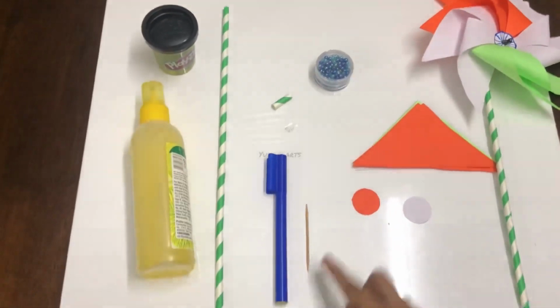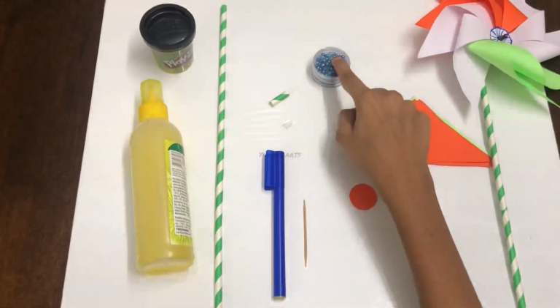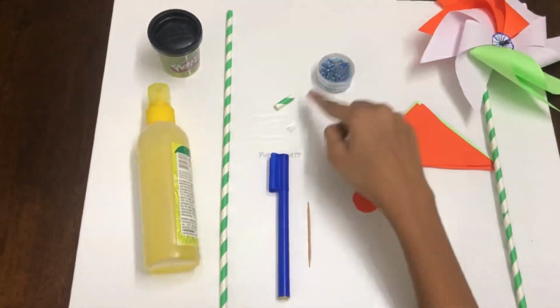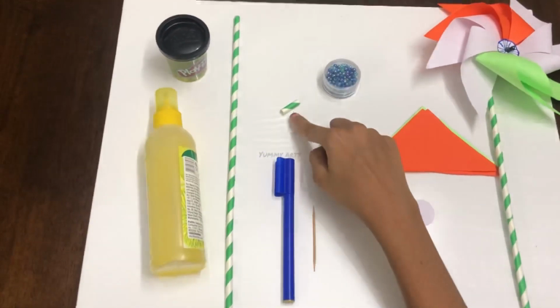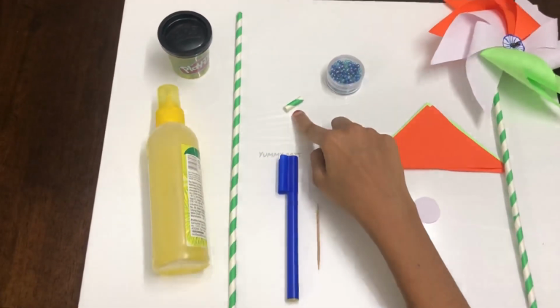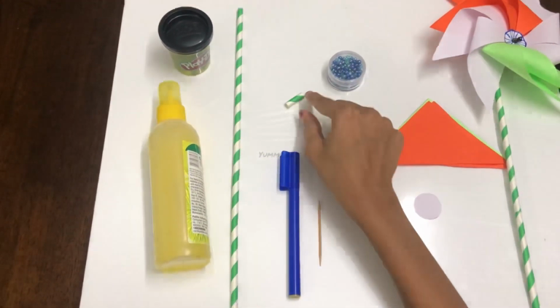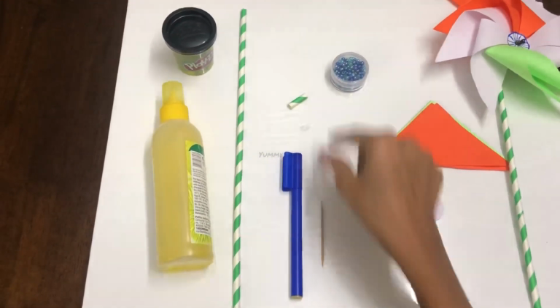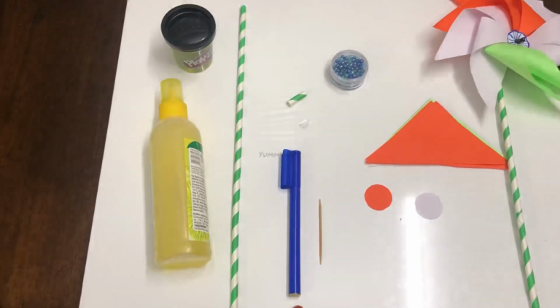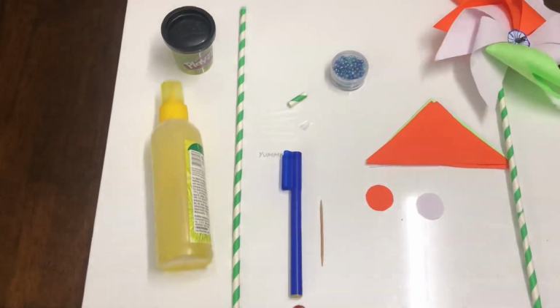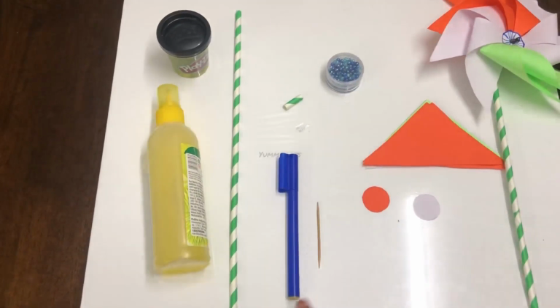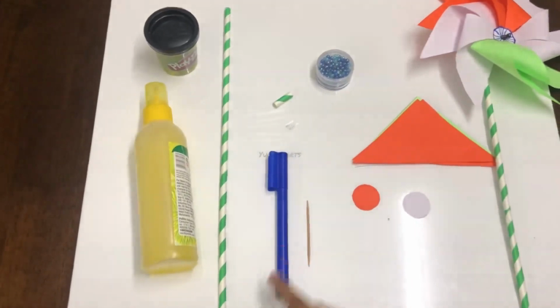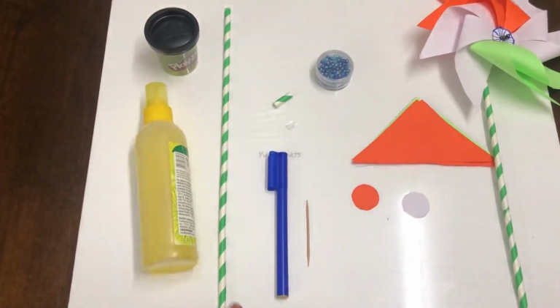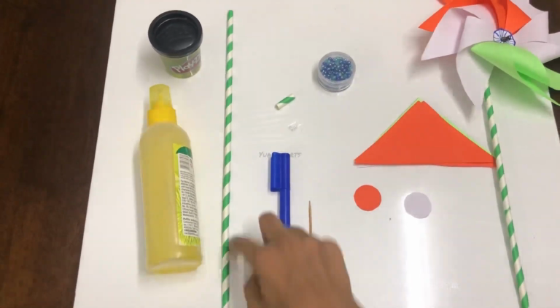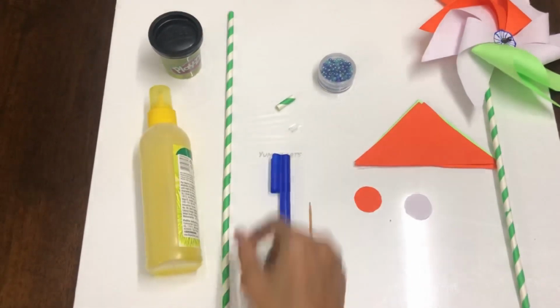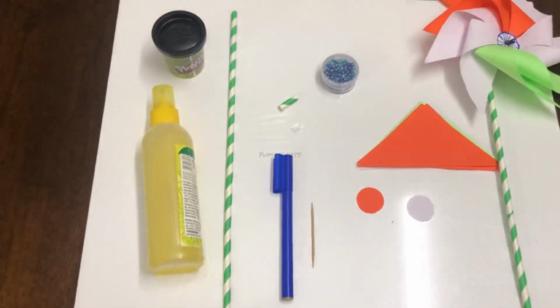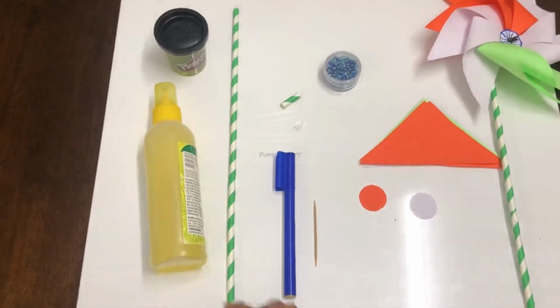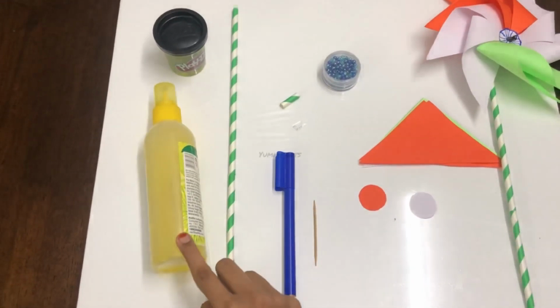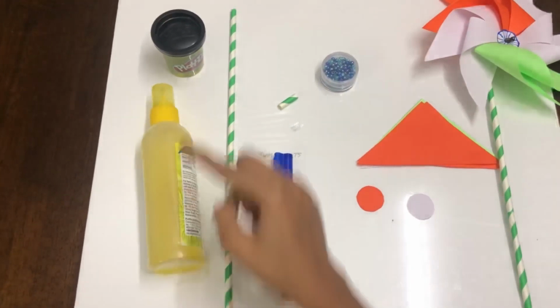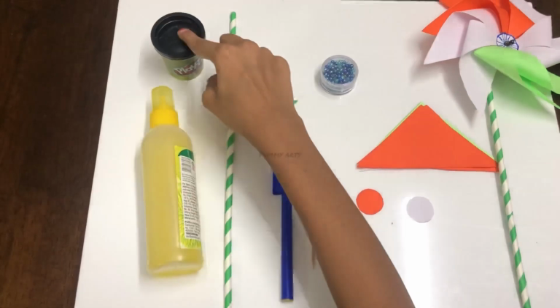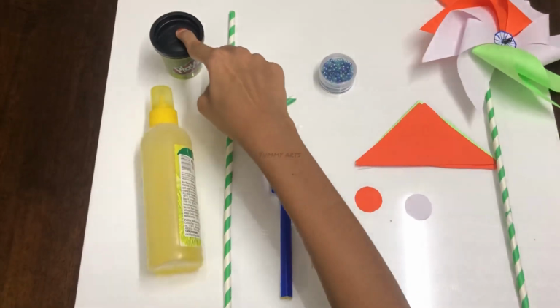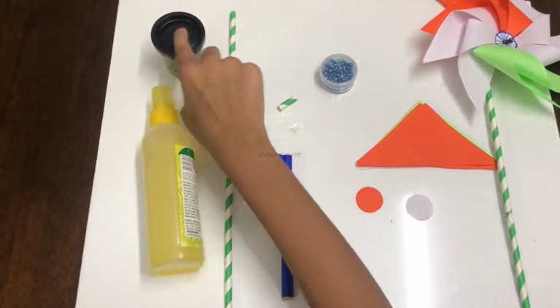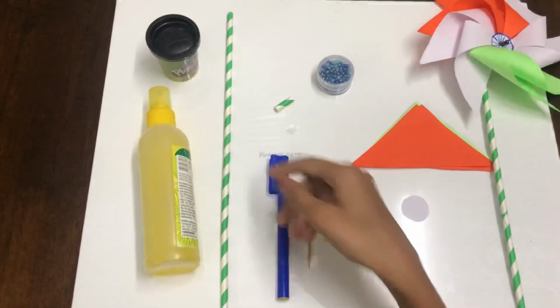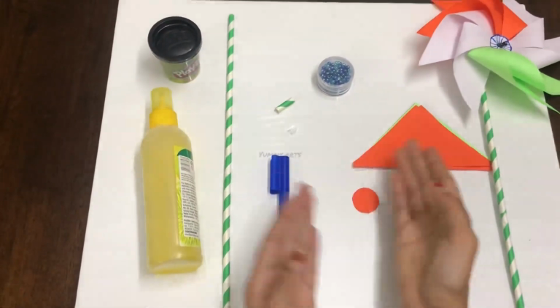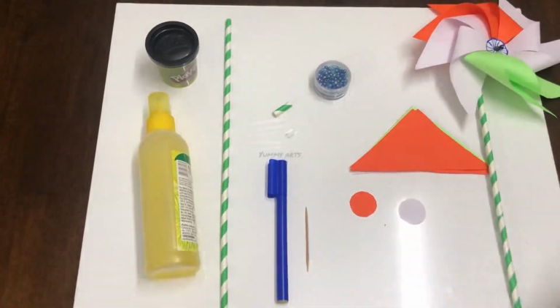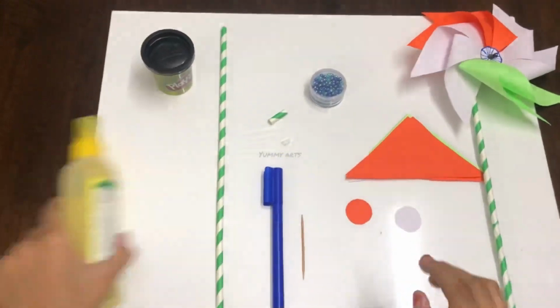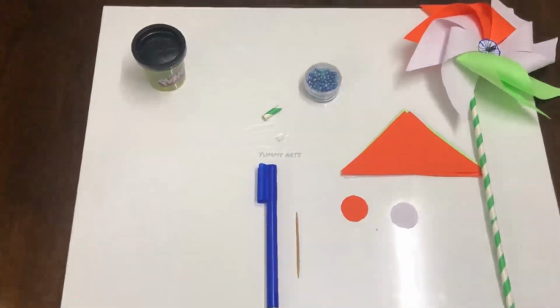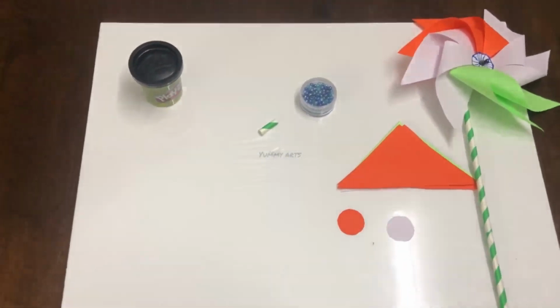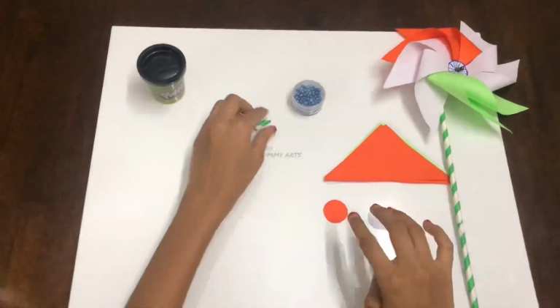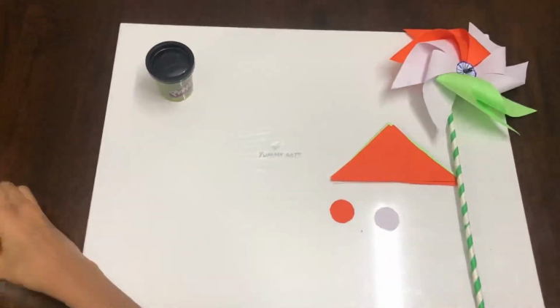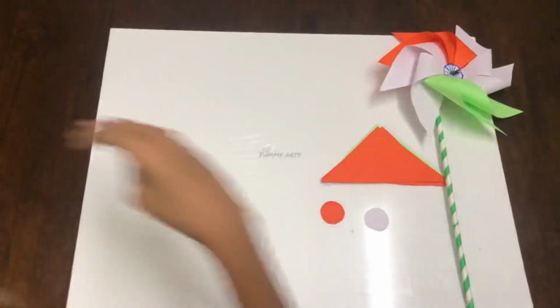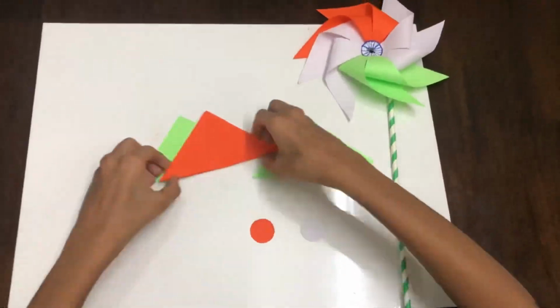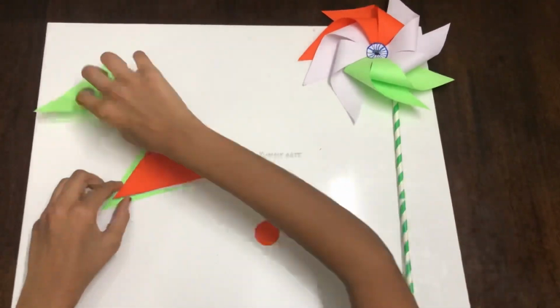We also need one circle in white and another in saffron, some pick beads, a small straw, a sketch pen, a long straw, glue, and clay. That's all we need. Now let's start making our pinwheel.